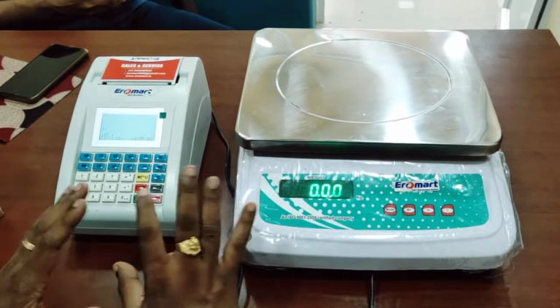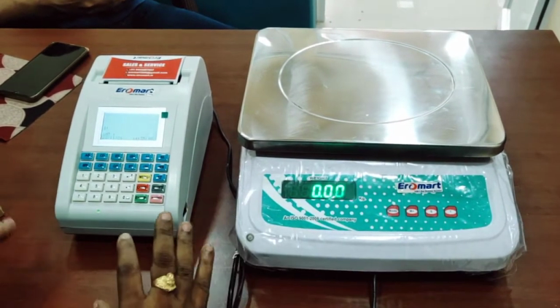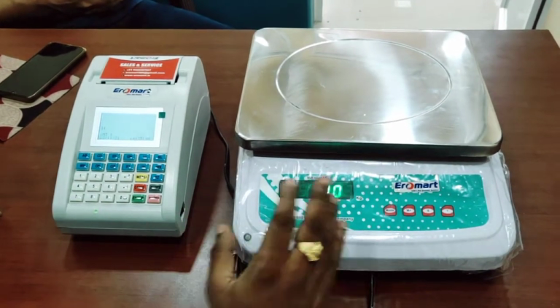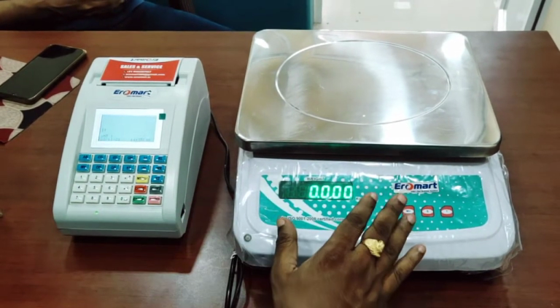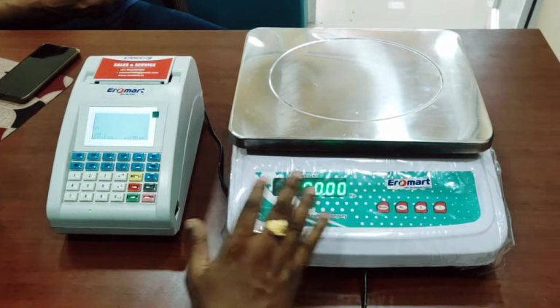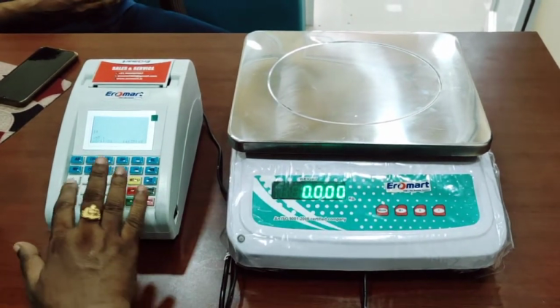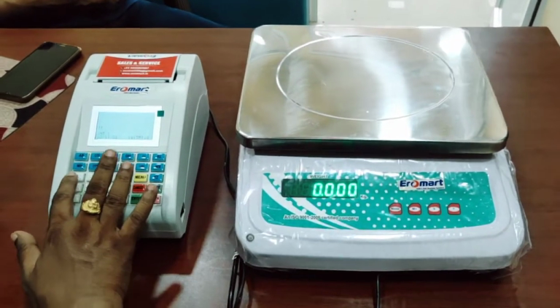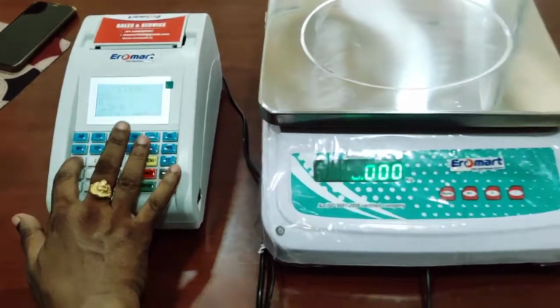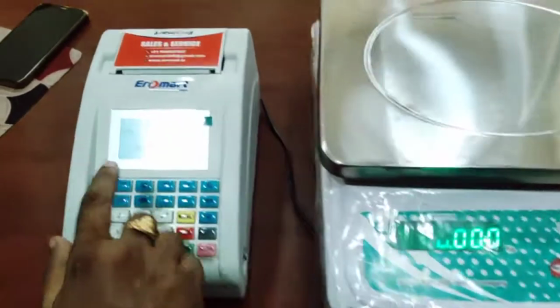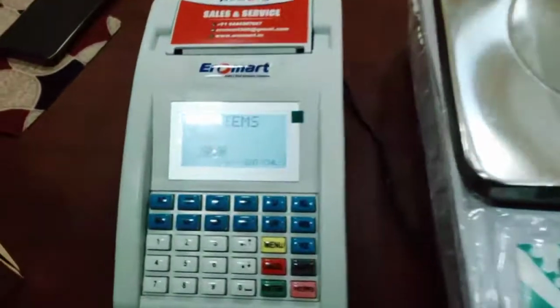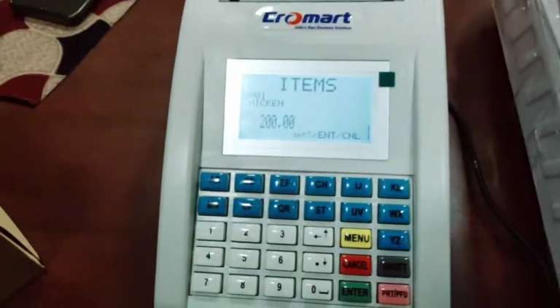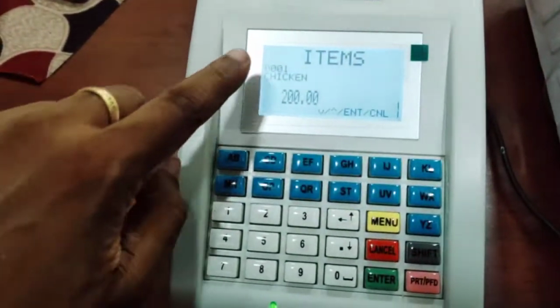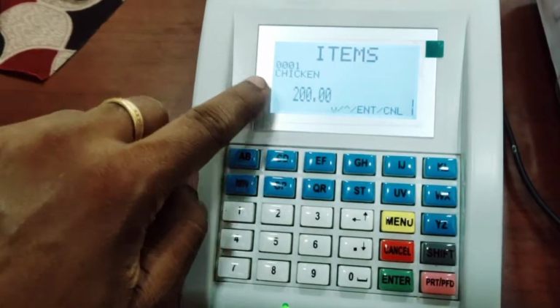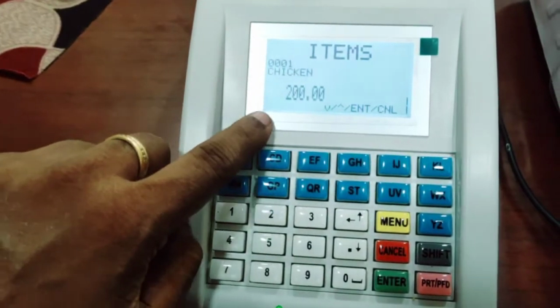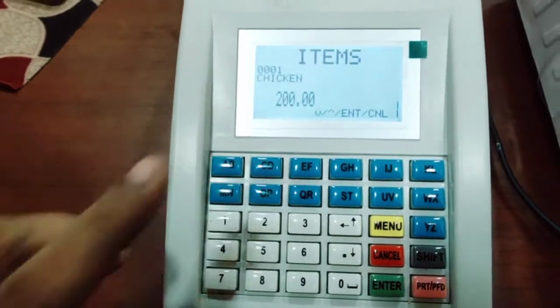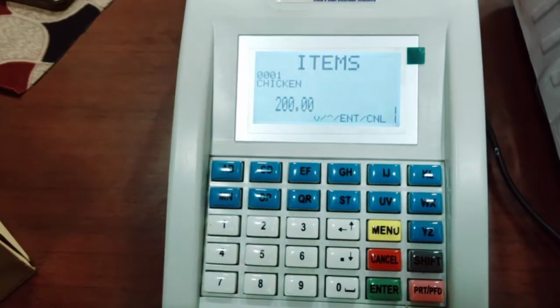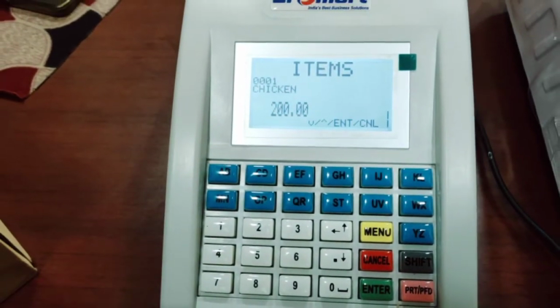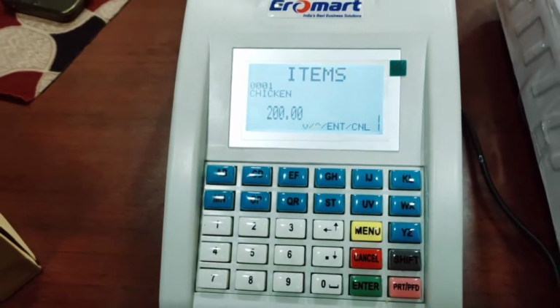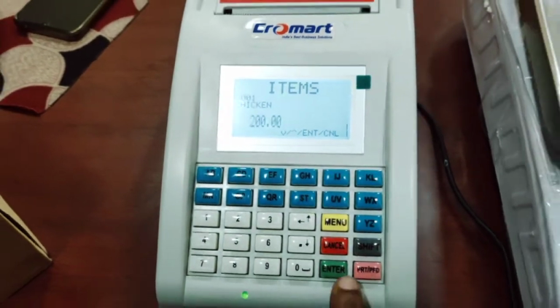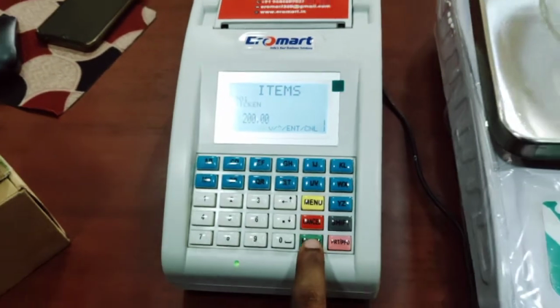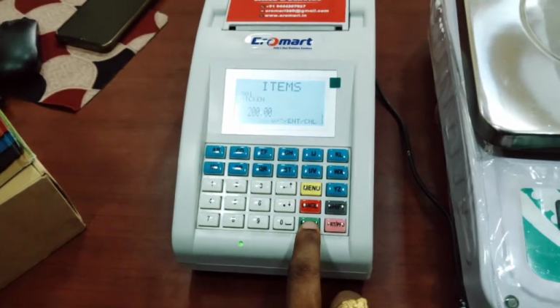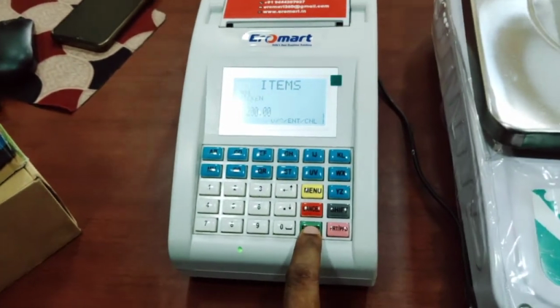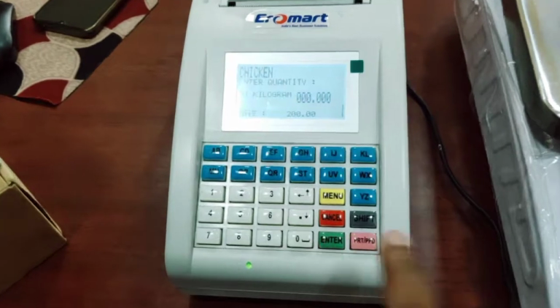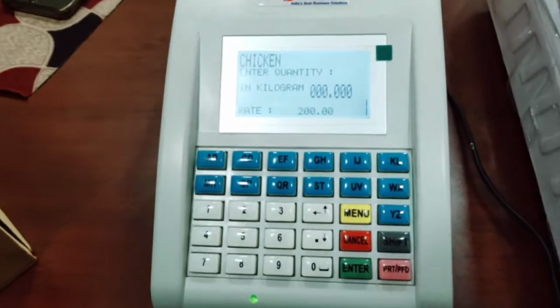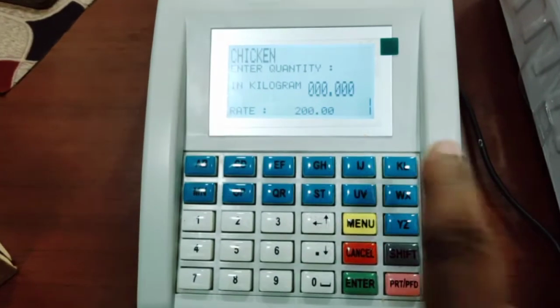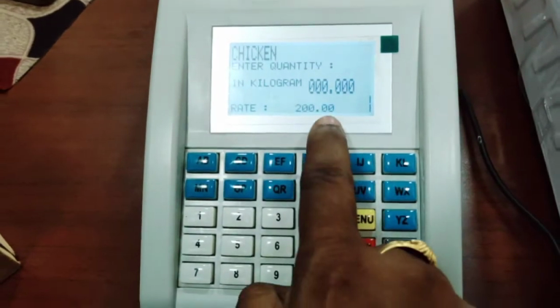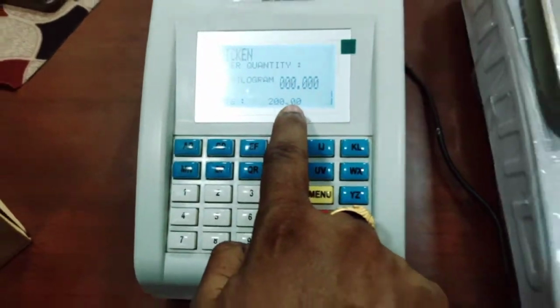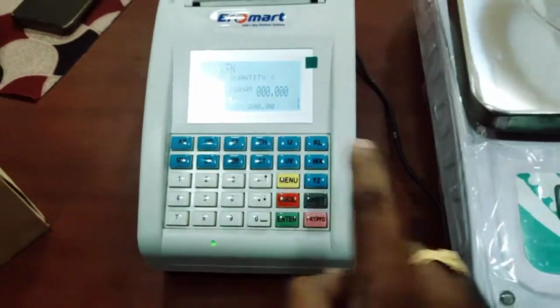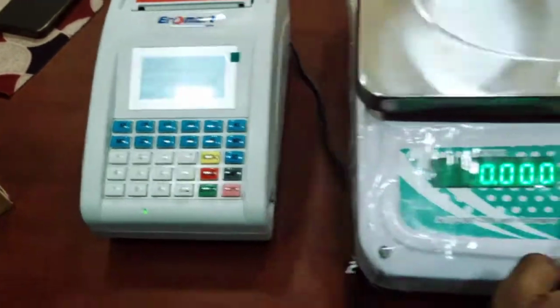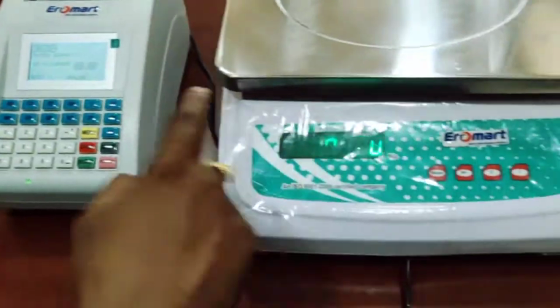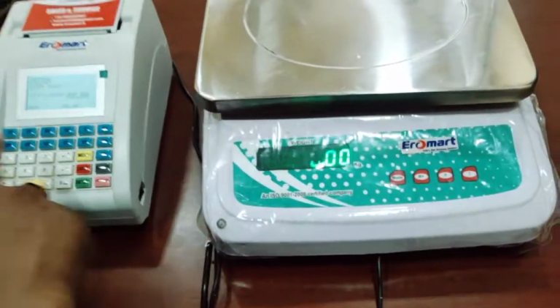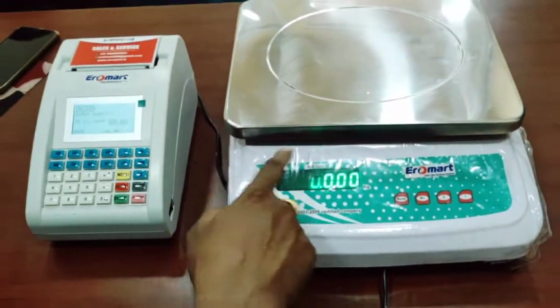Now, we will select the product number 1 and store the chicken 200 kg. If you select the chicken 200 kg, you will enter the value of the weighing scales.